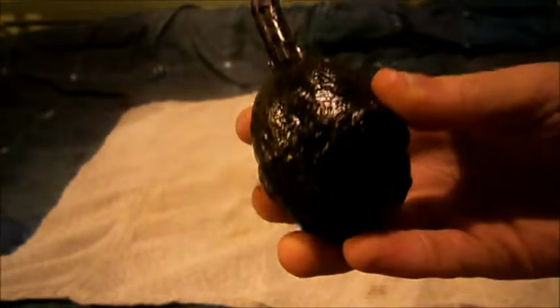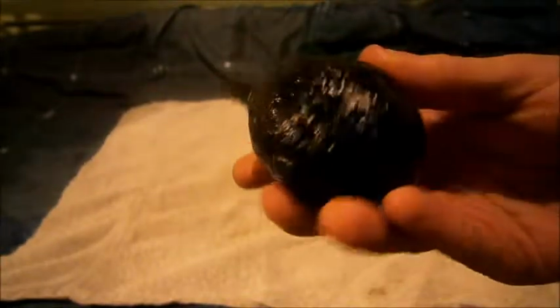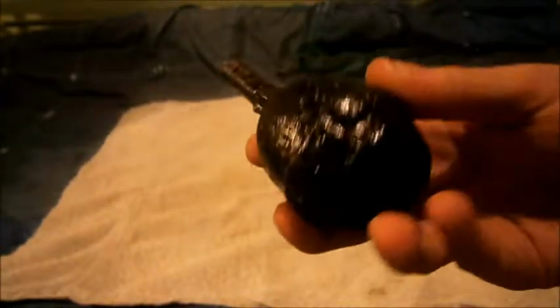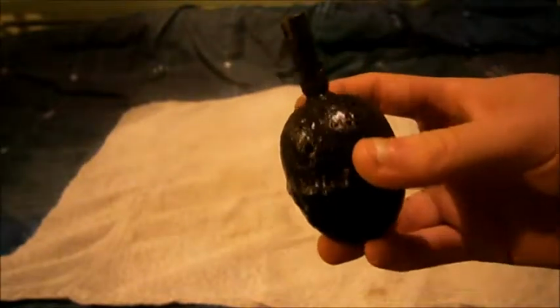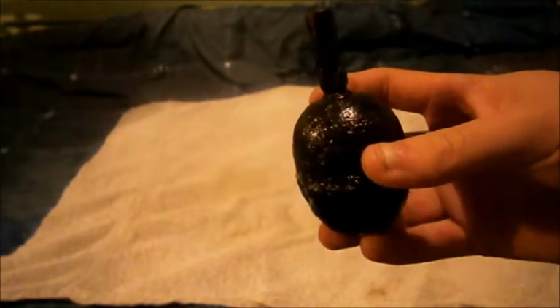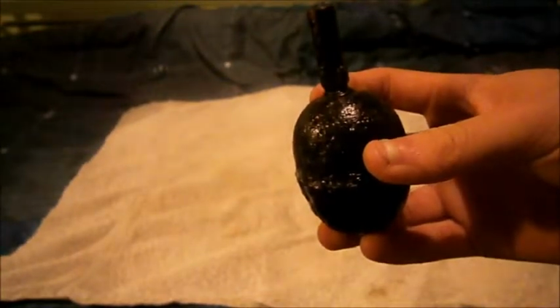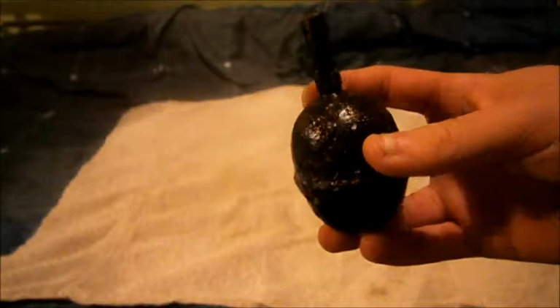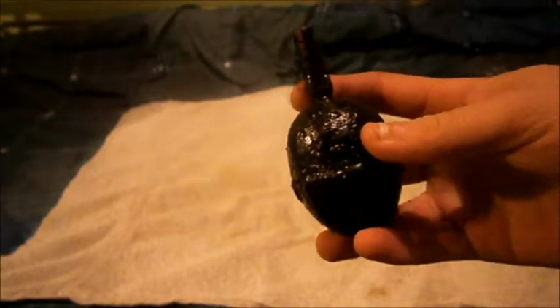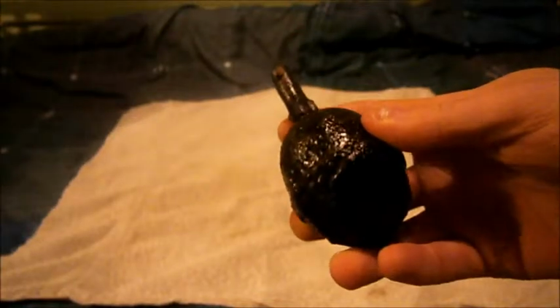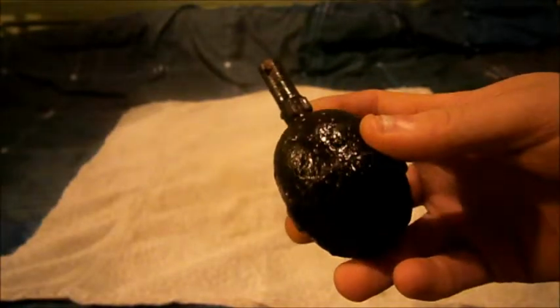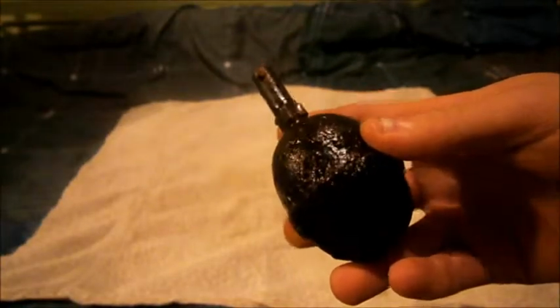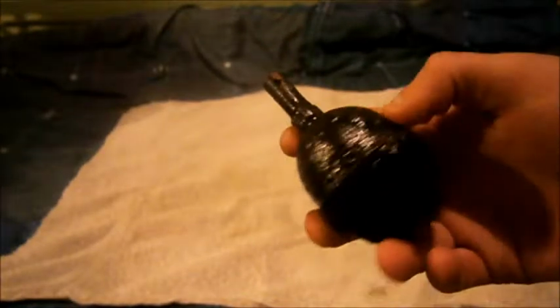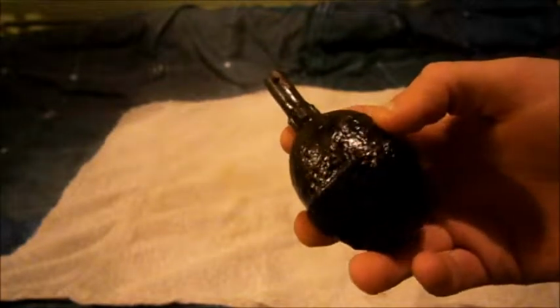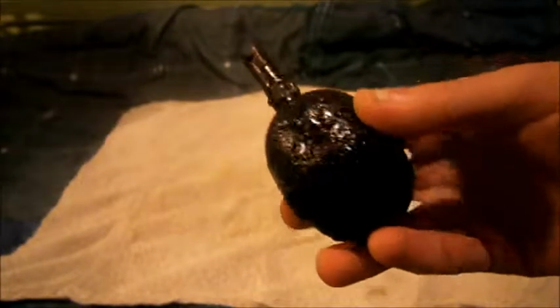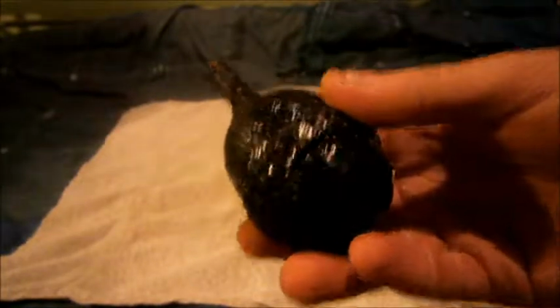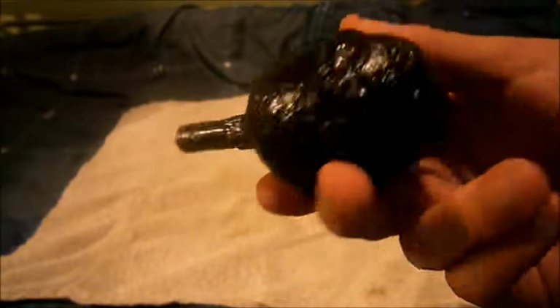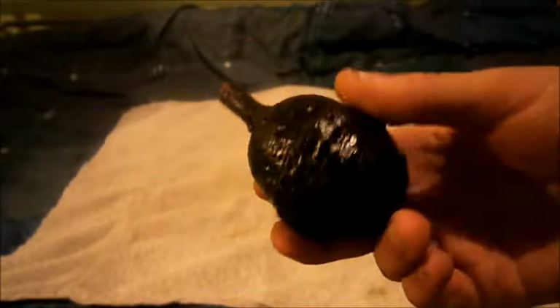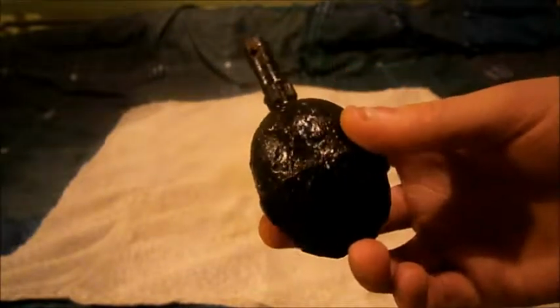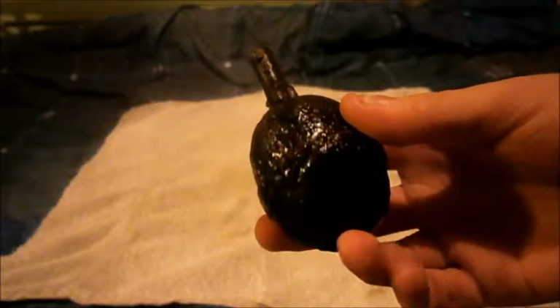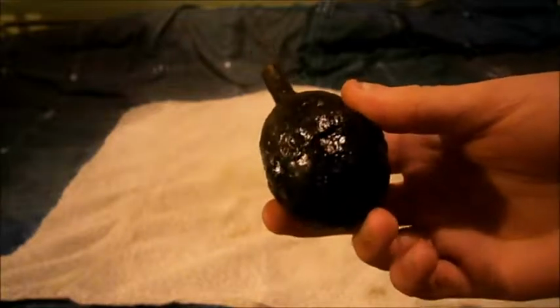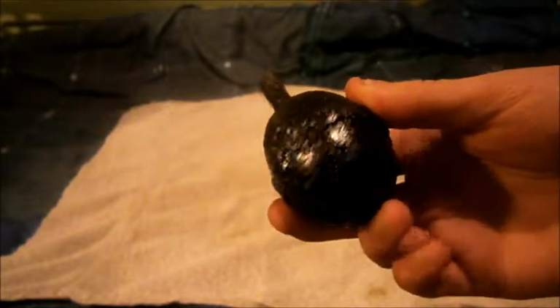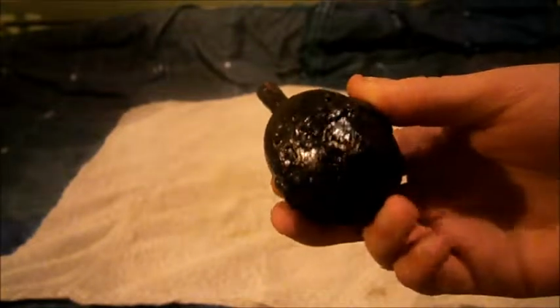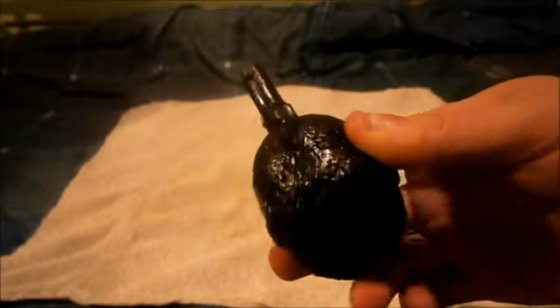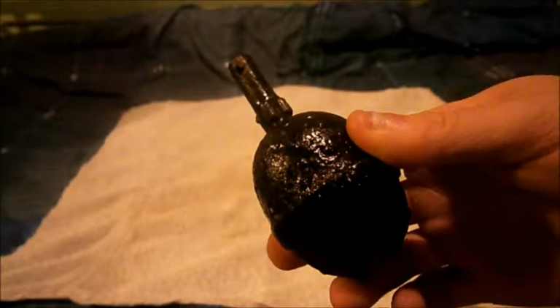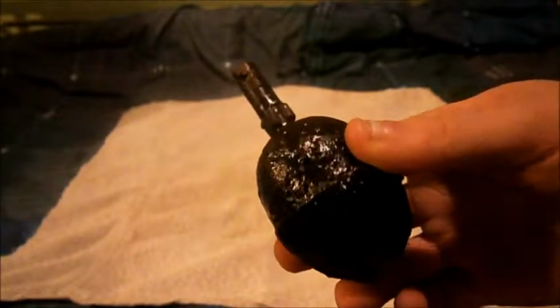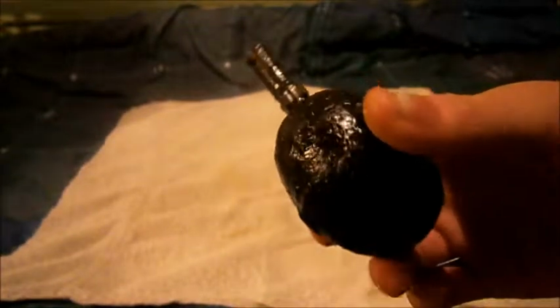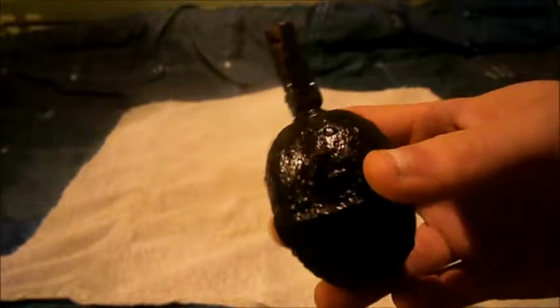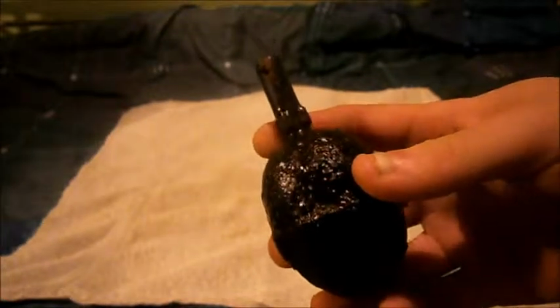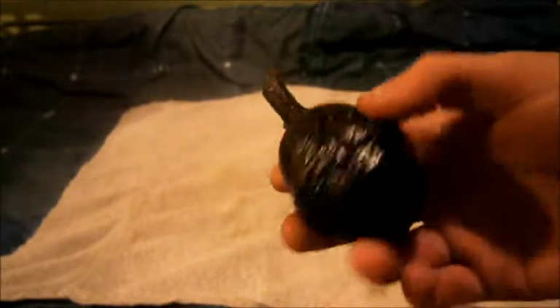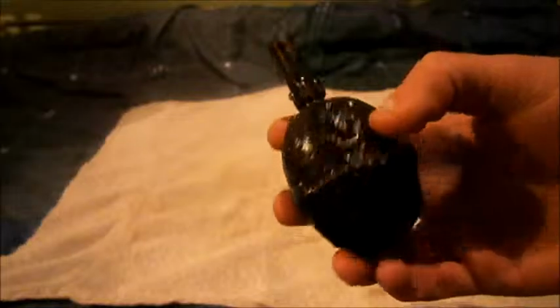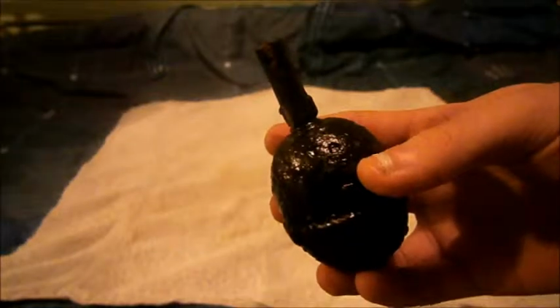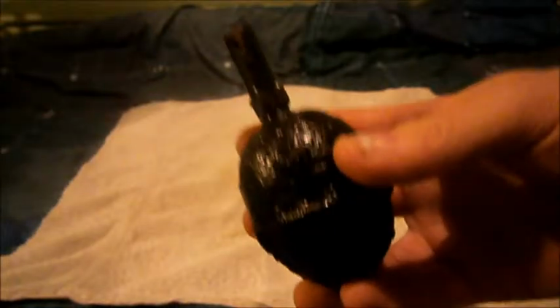And that is it — that has been my review on the German egg grenade, either 1915 or 1916. See you guys.